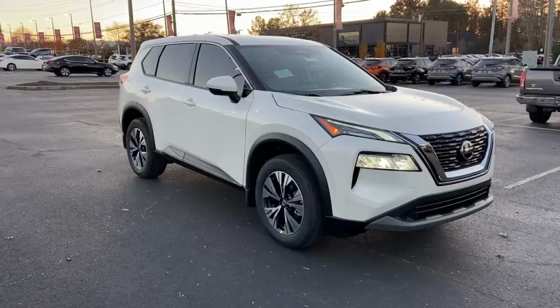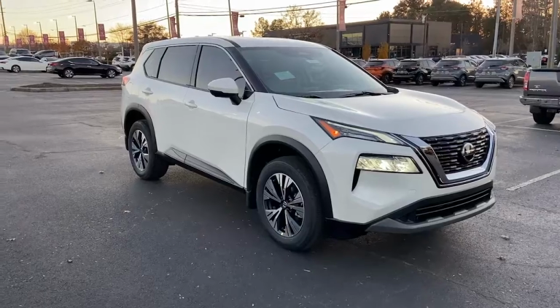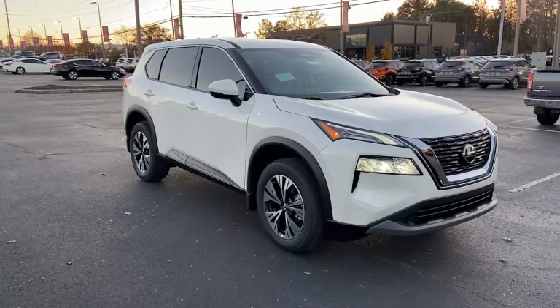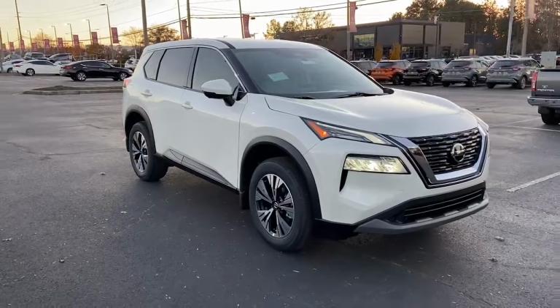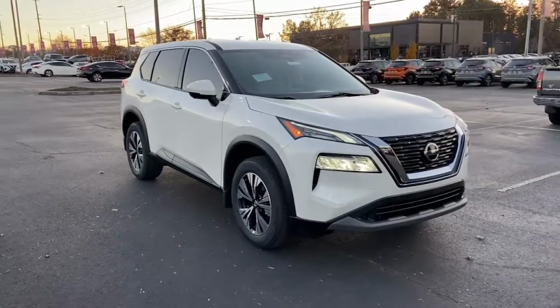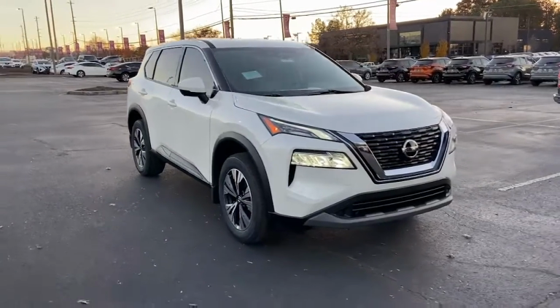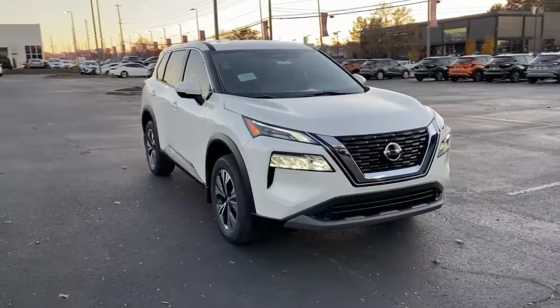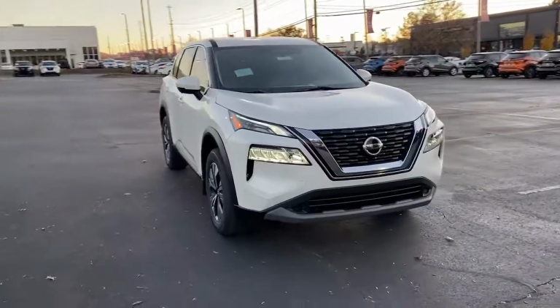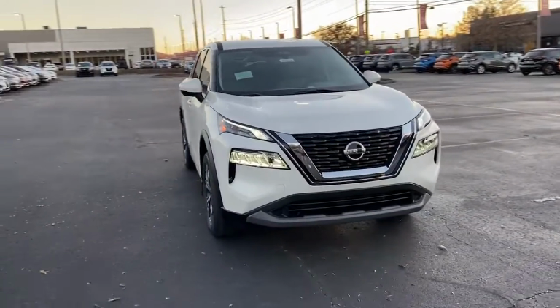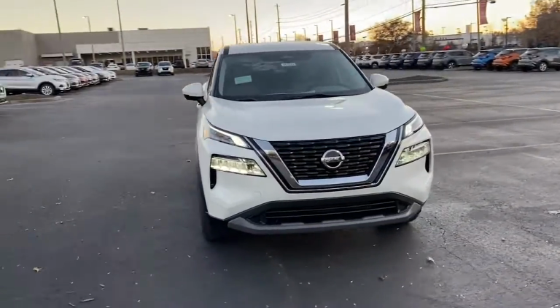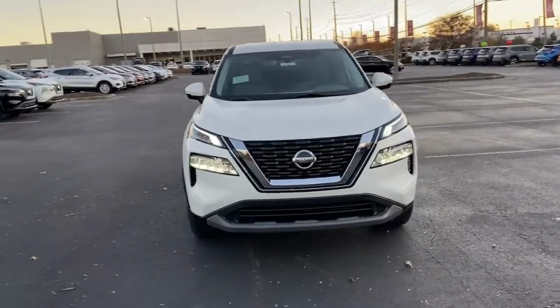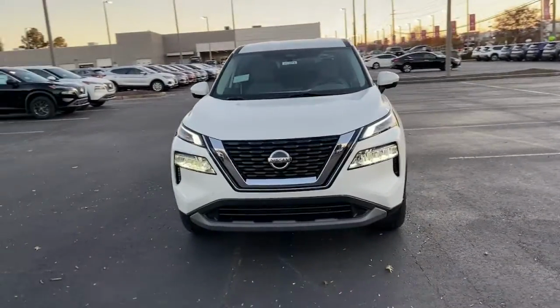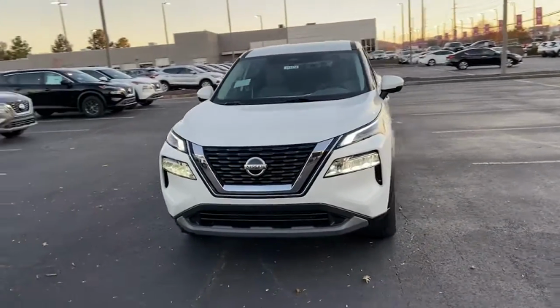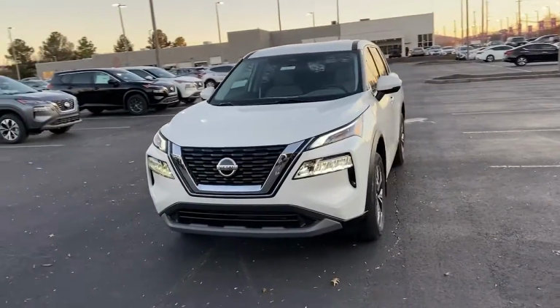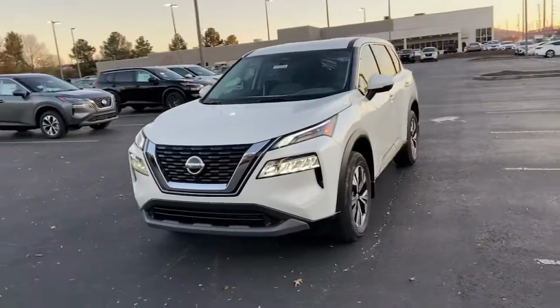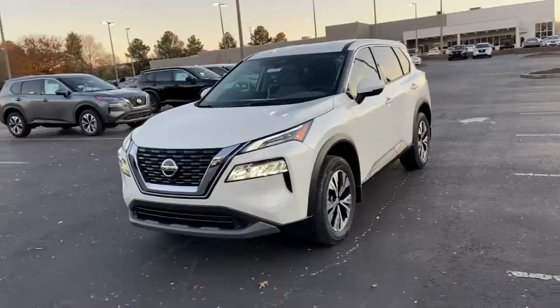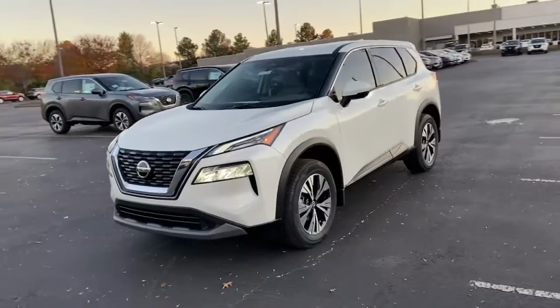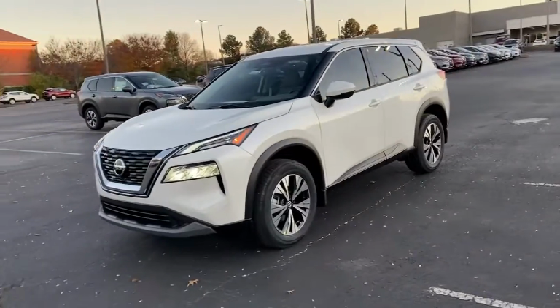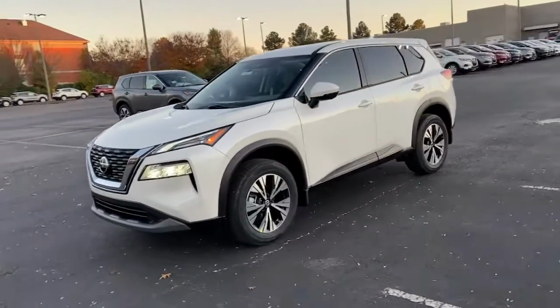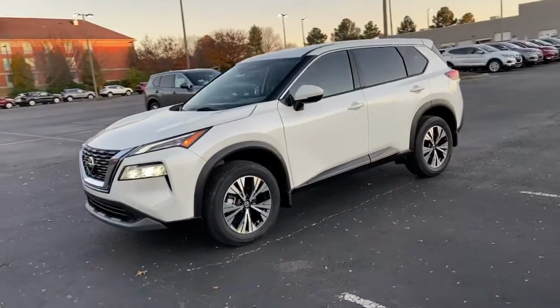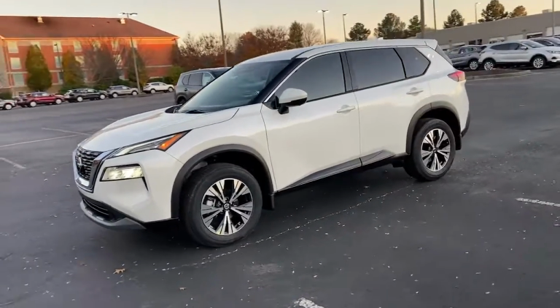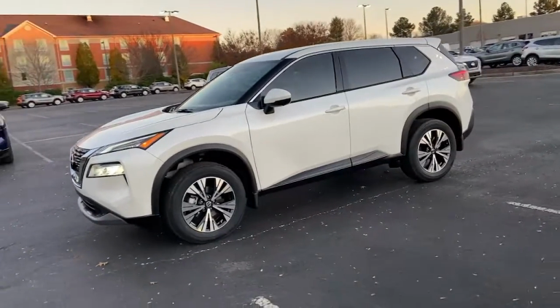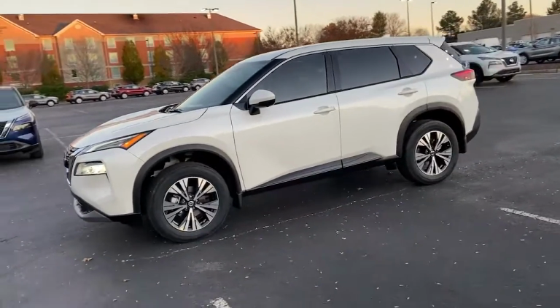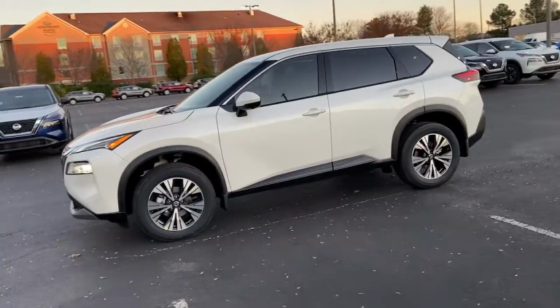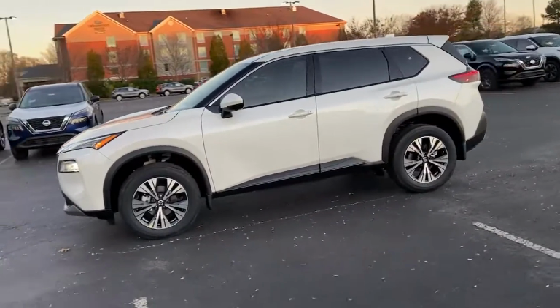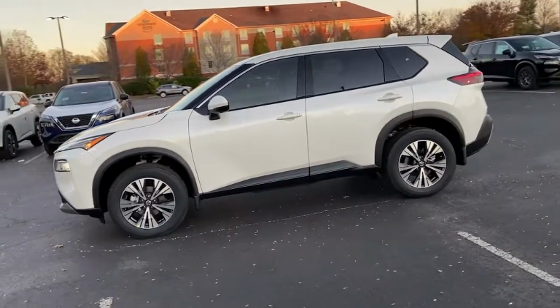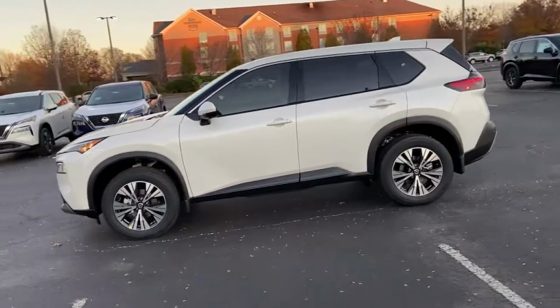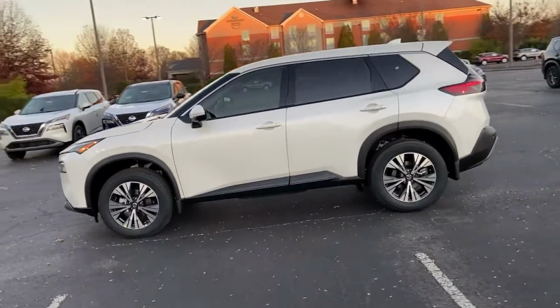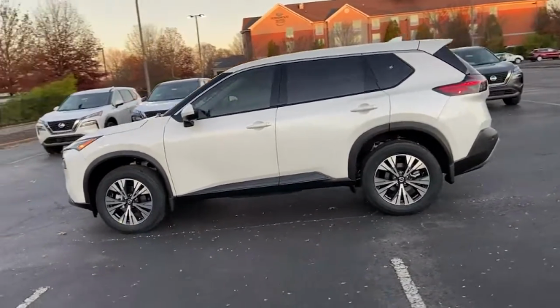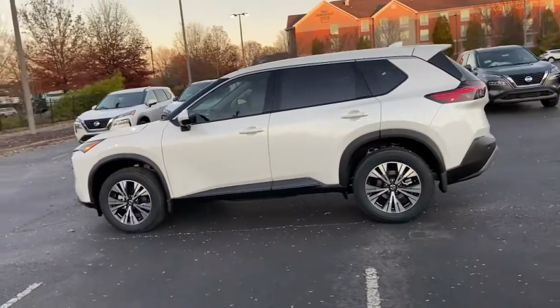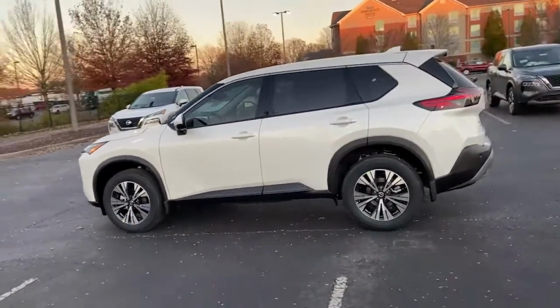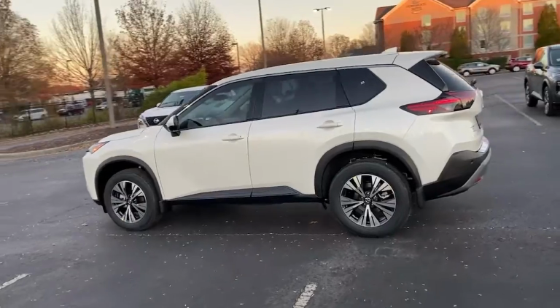This could be the car for you. The 2021 Nissan Rogue. Here's a stylish, efficient Rogue that has the features you need to stay on top of today's demanding lifestyle.